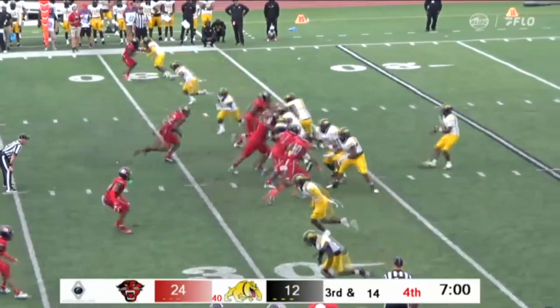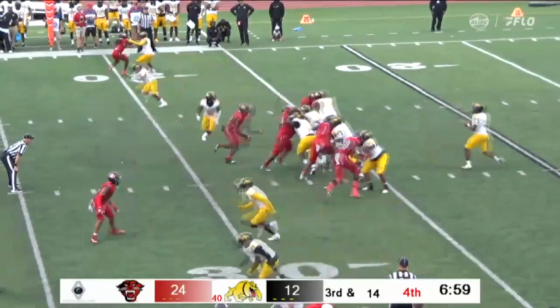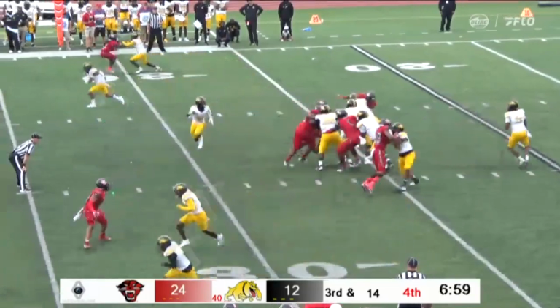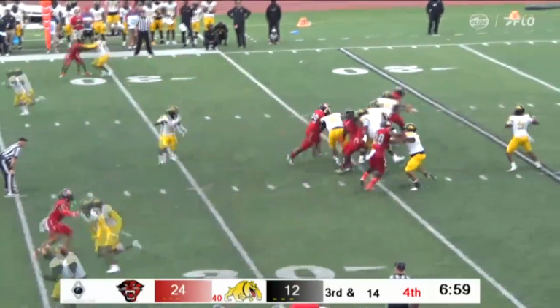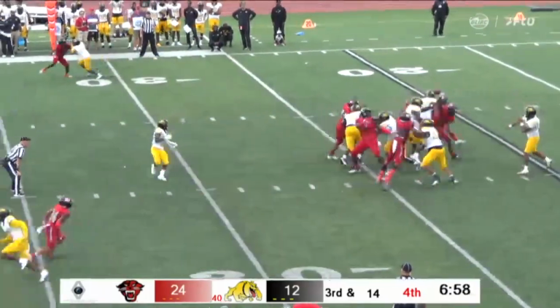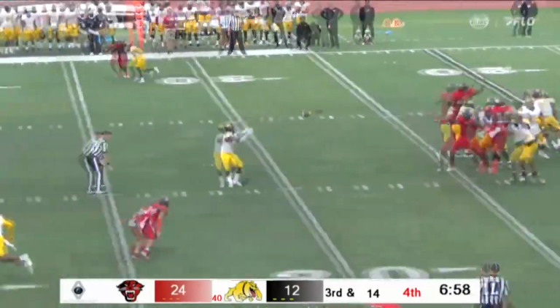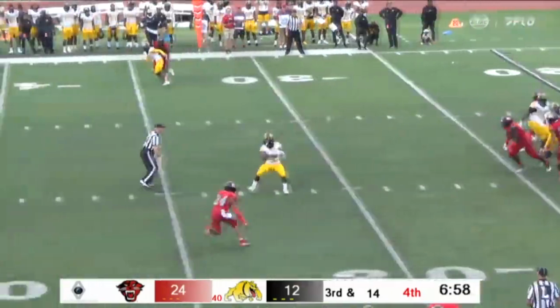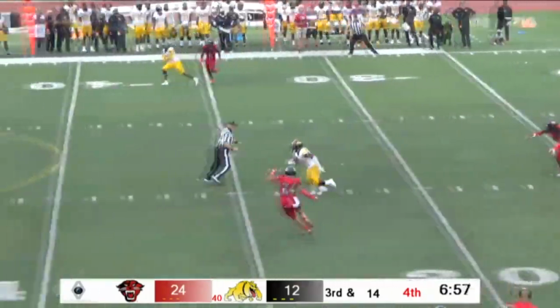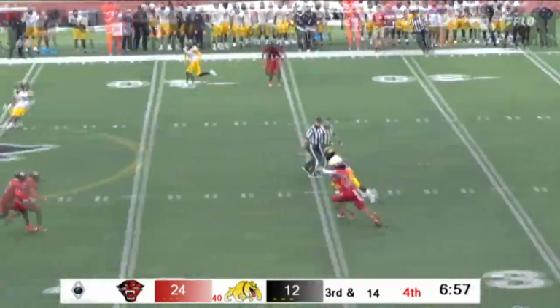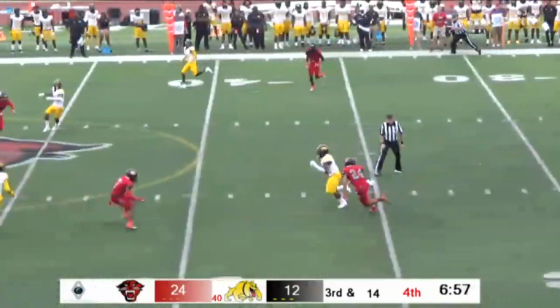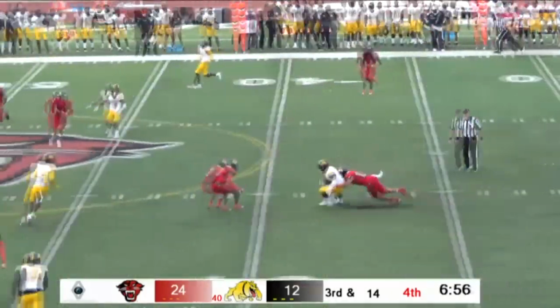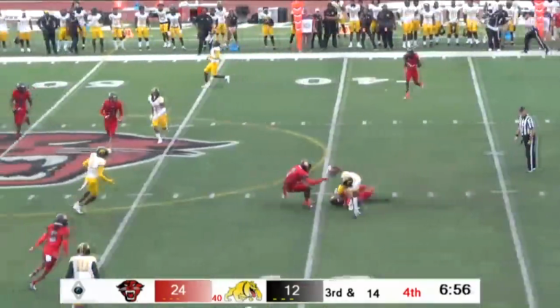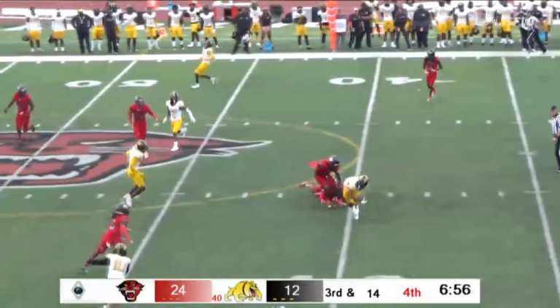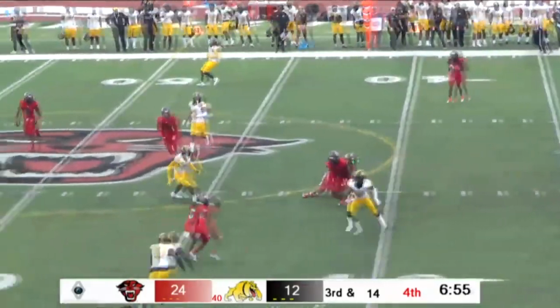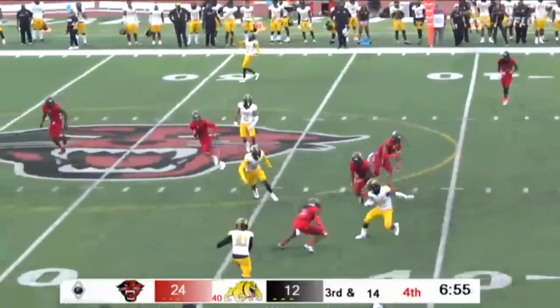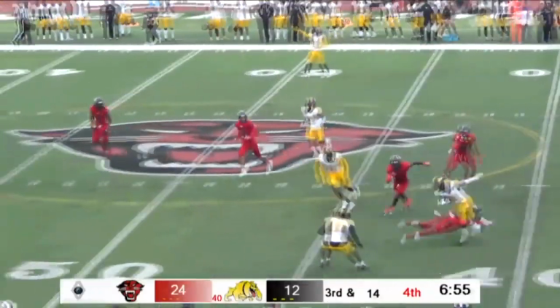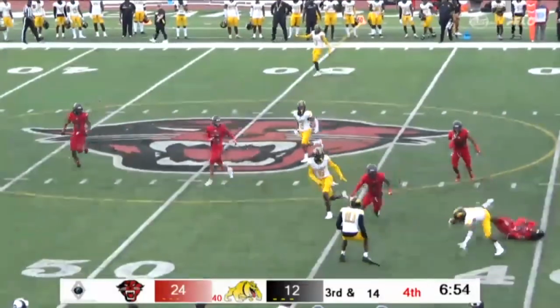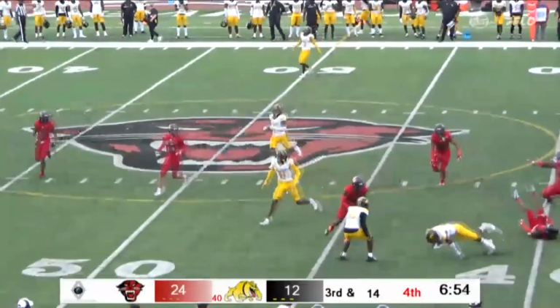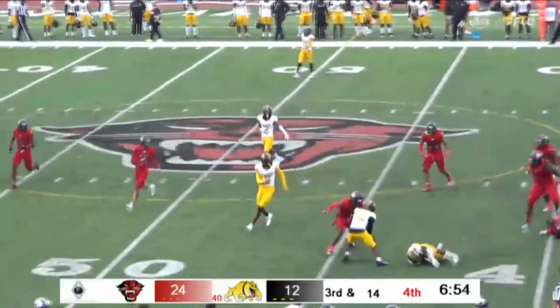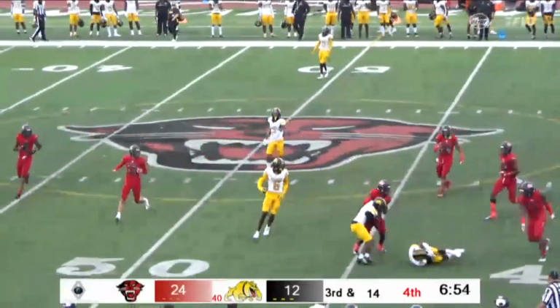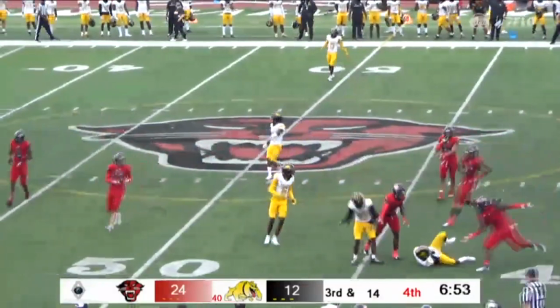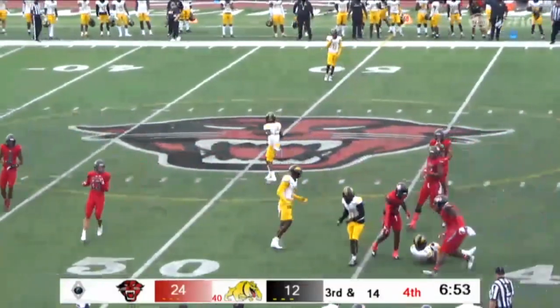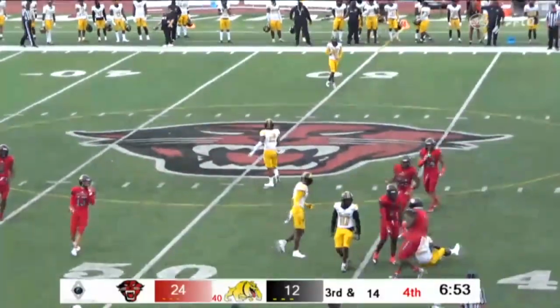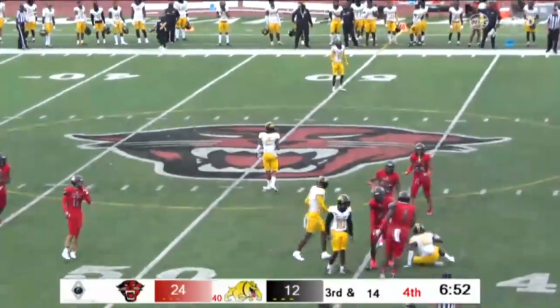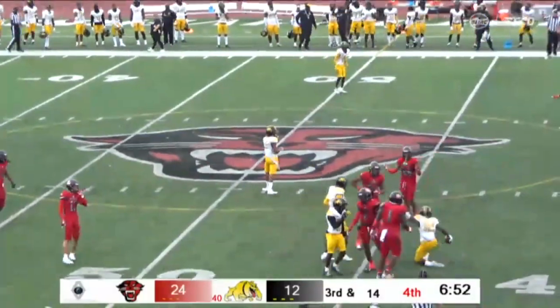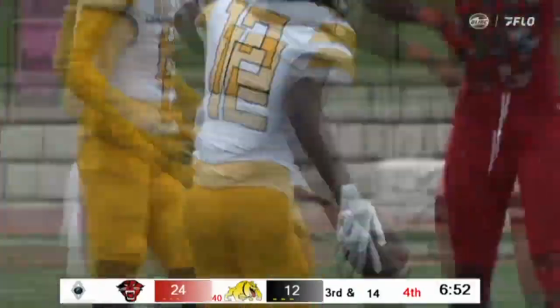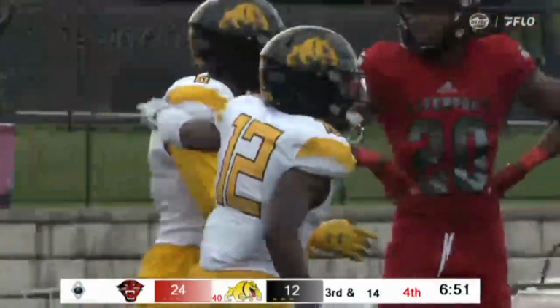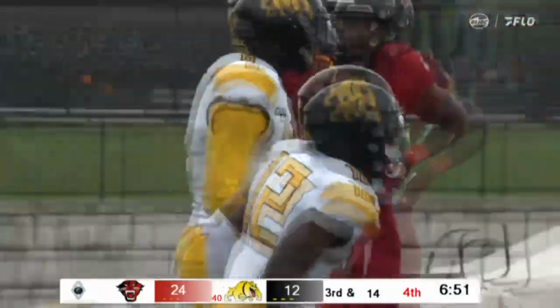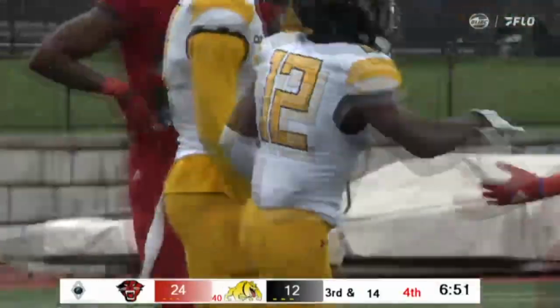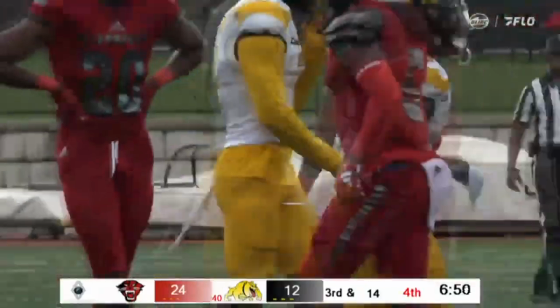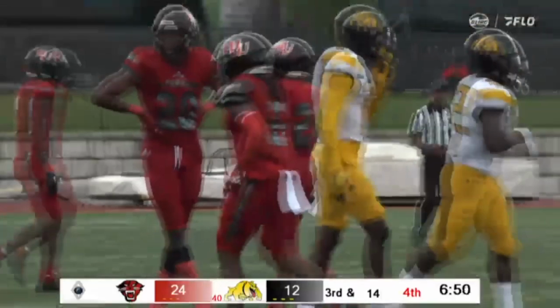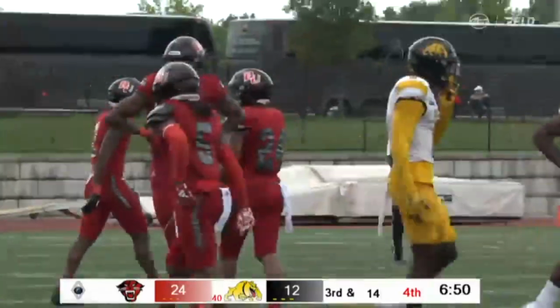Back to pass is Jenkins. Over the middle, caught at the 35. Gets by one man to the 40, to the 42, and he's got the first down falling forward. Great individual effort that time by KeyShane Hinckley.